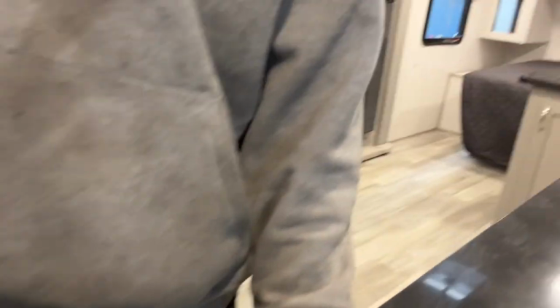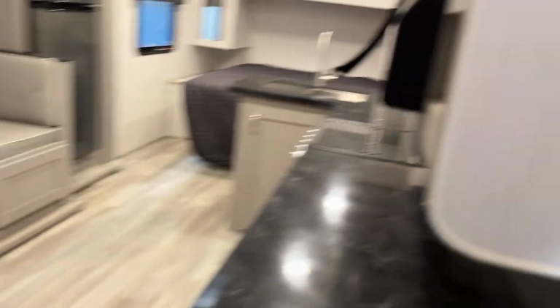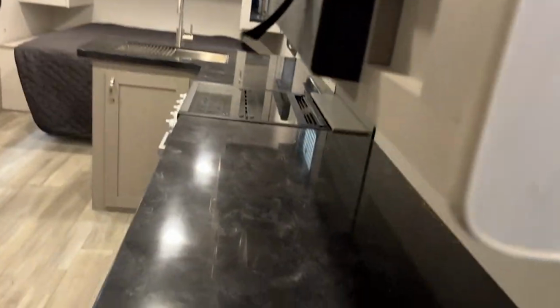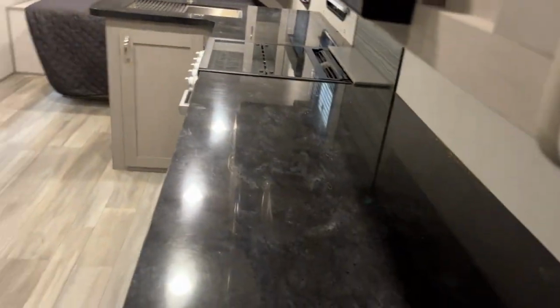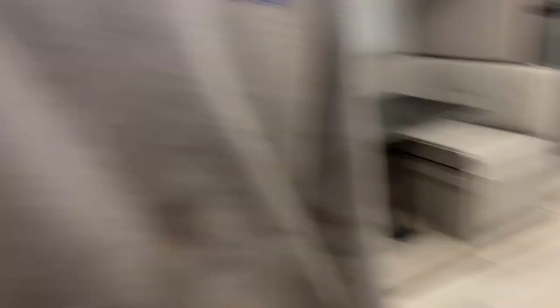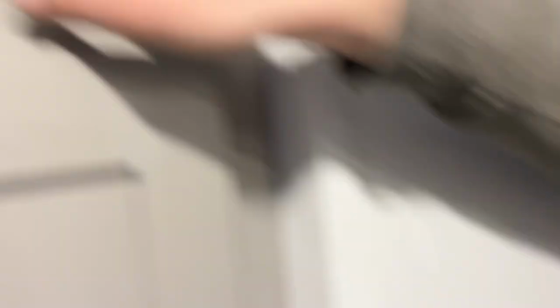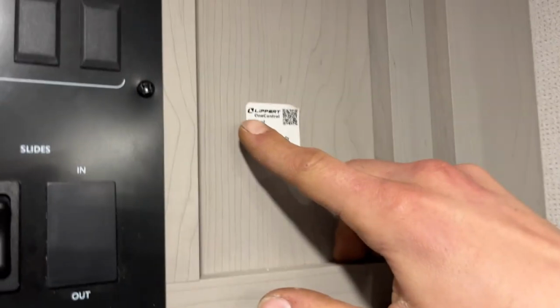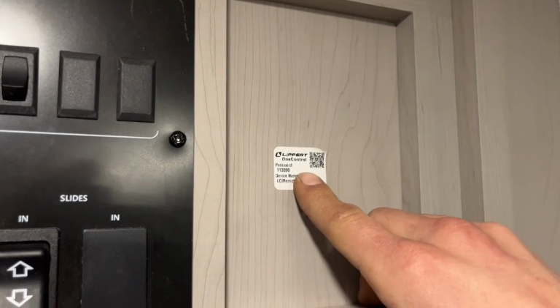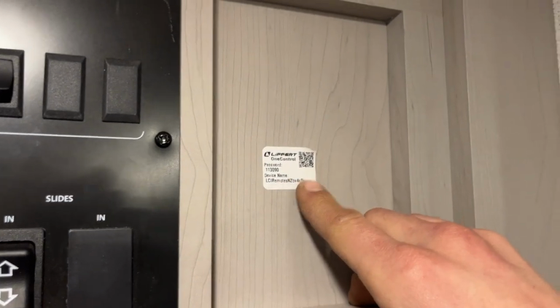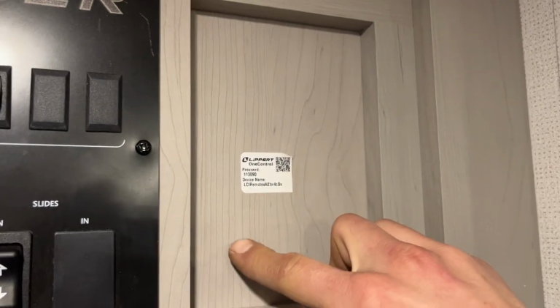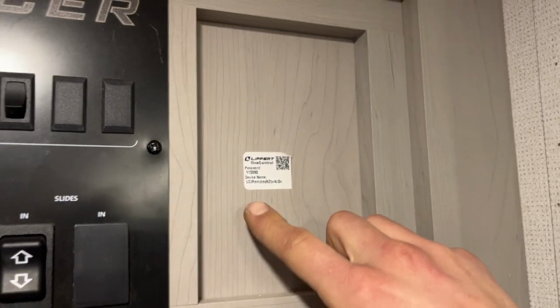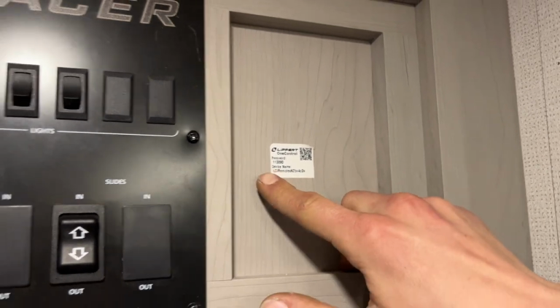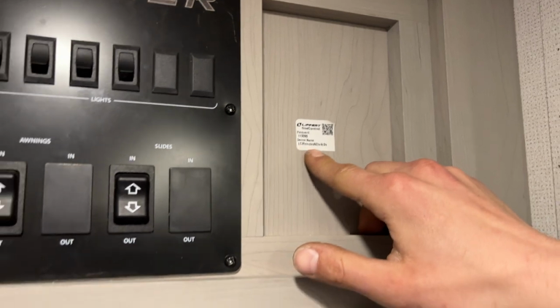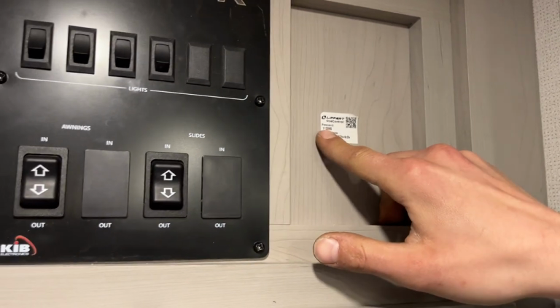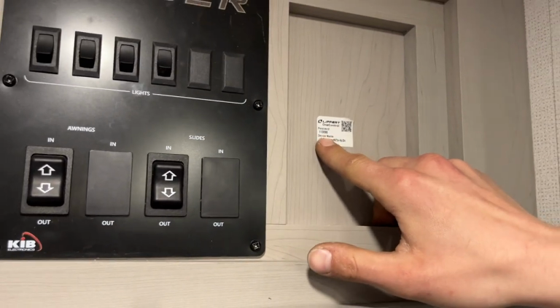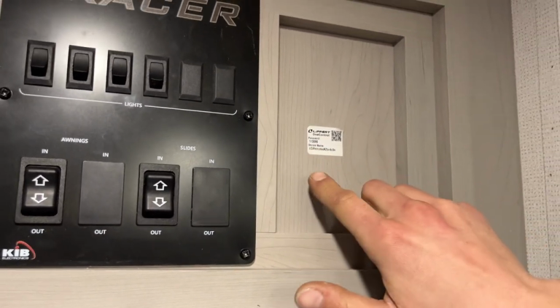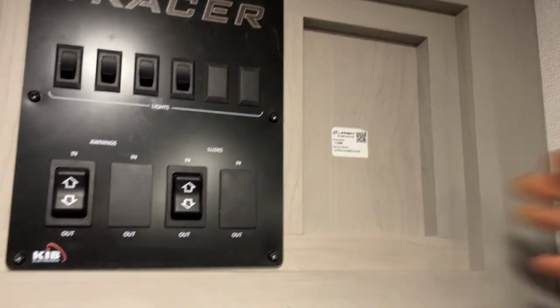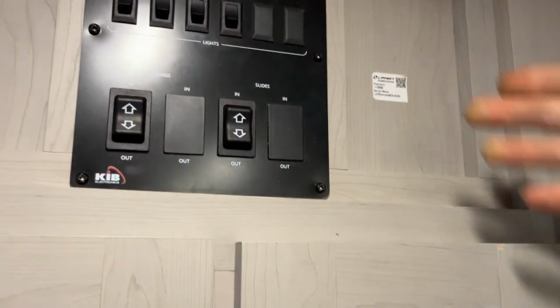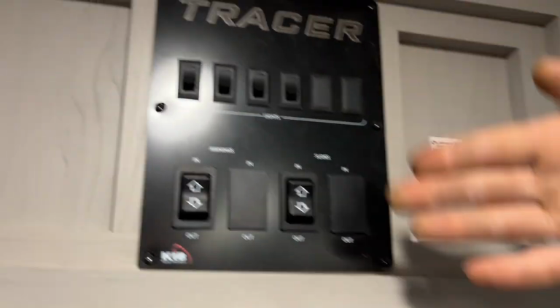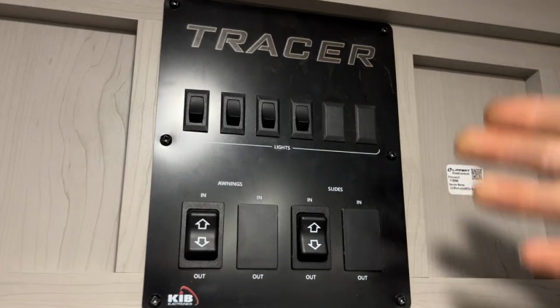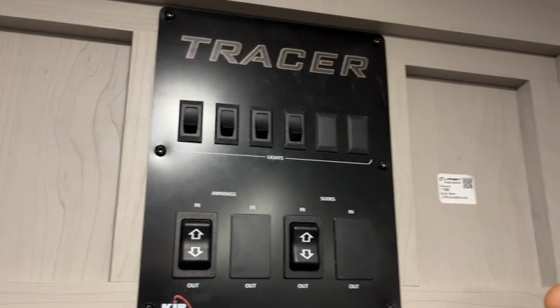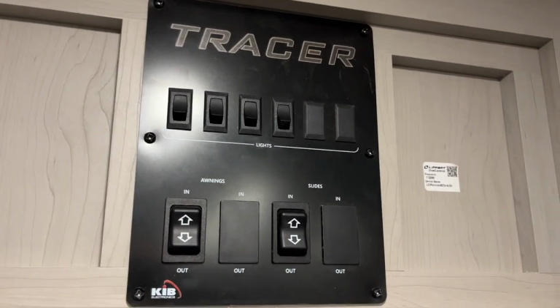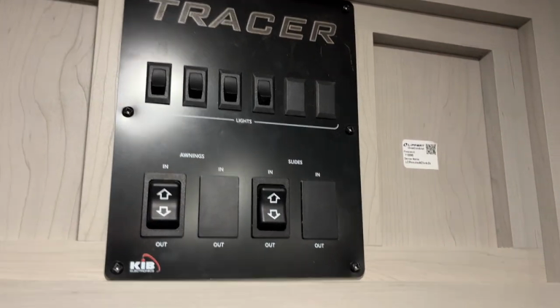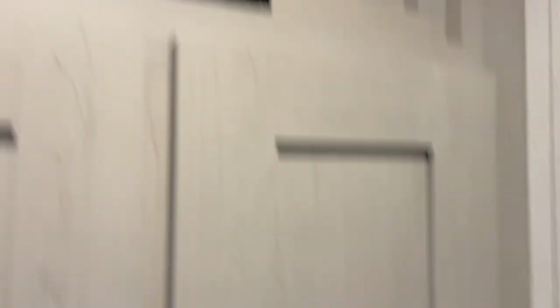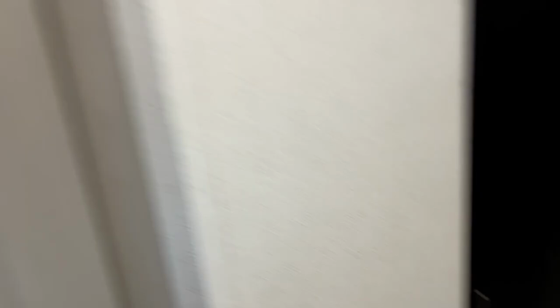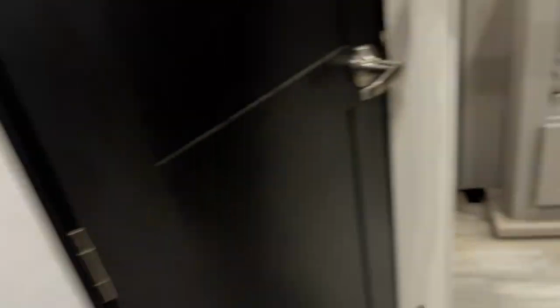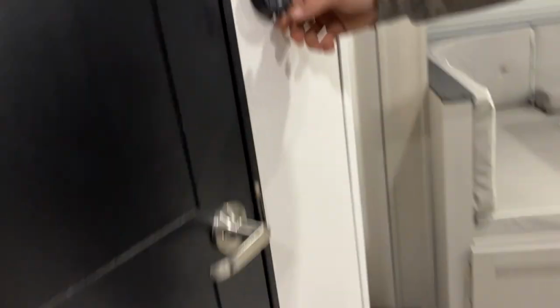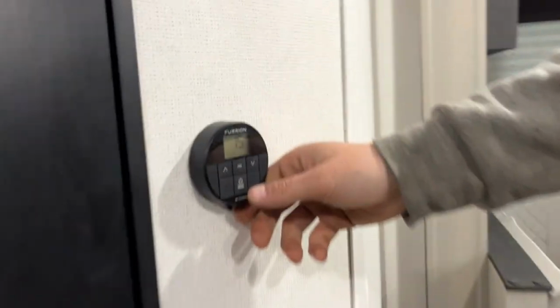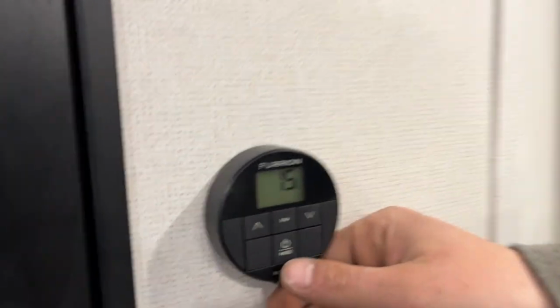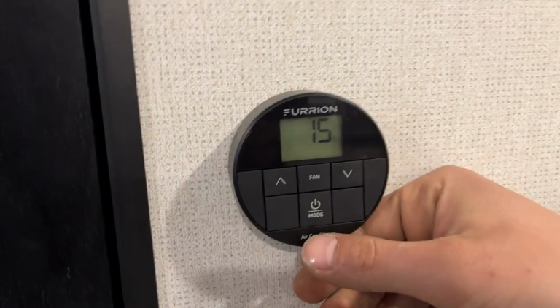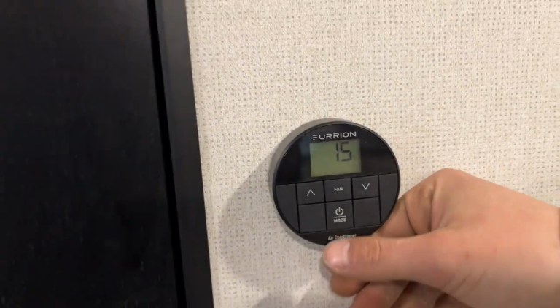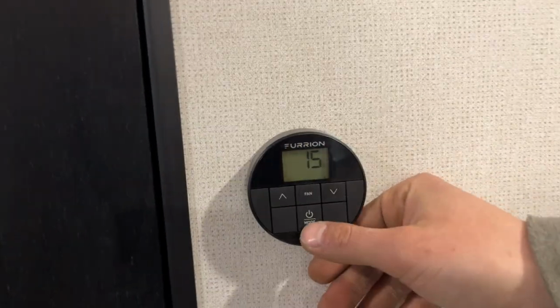This sticker beside your control panel is for the Lippert One Control app. Download that app, enter your device name and password, and you'll be able to control everything on this control panel through your phone.